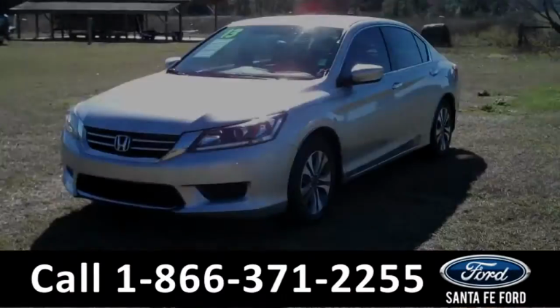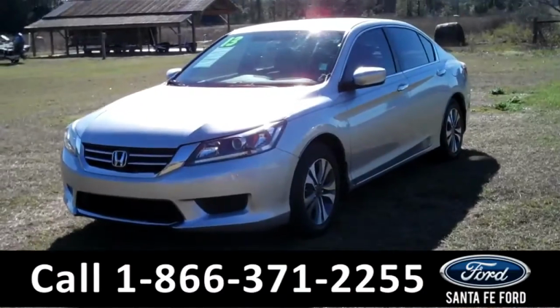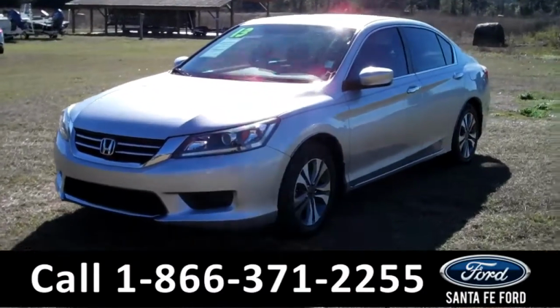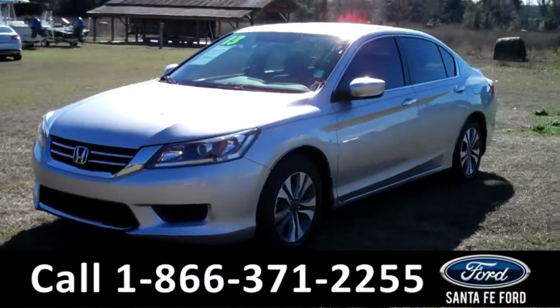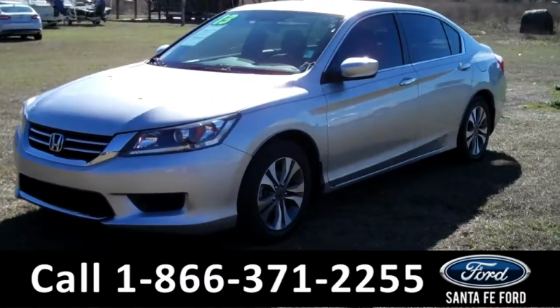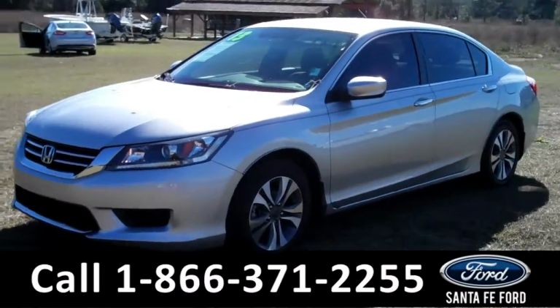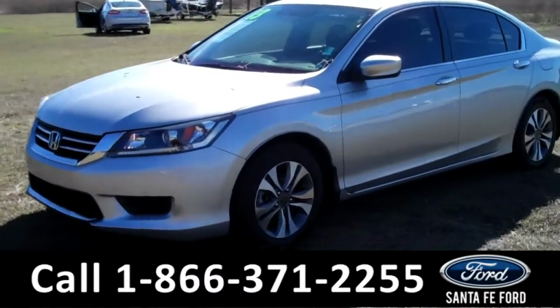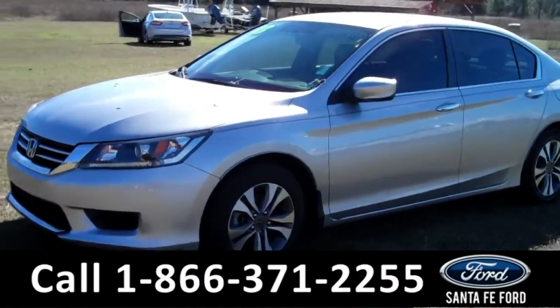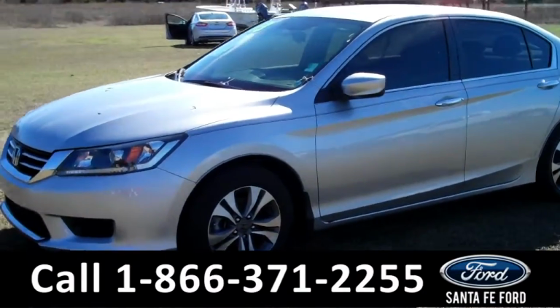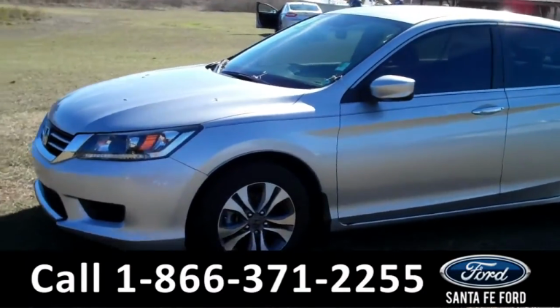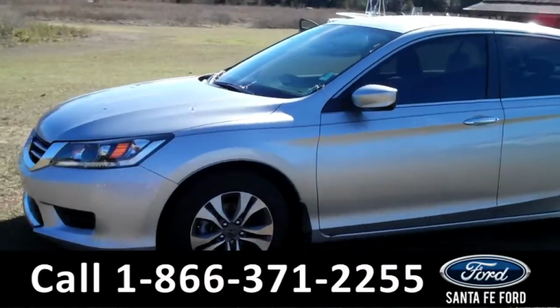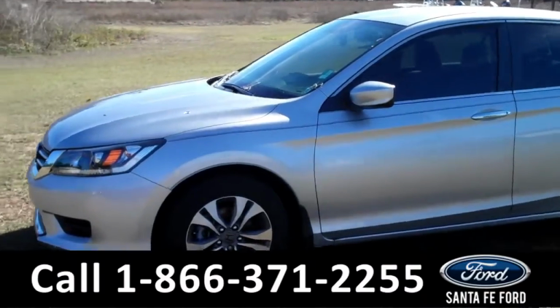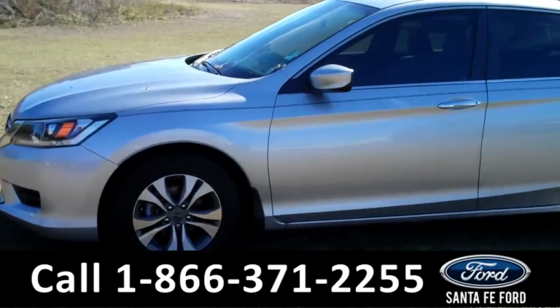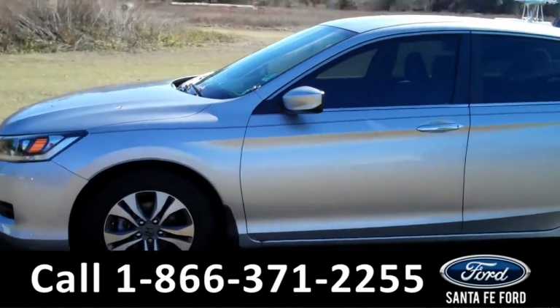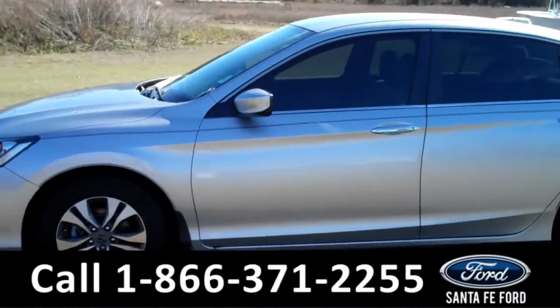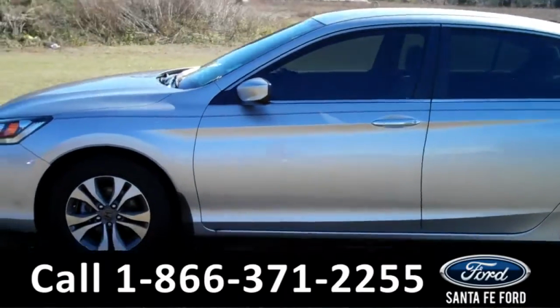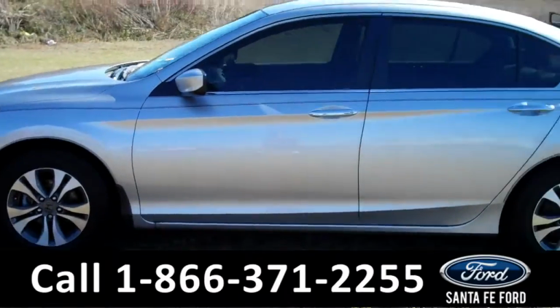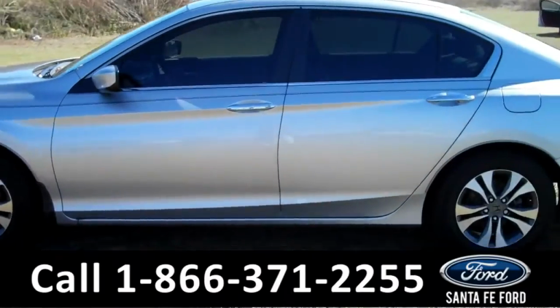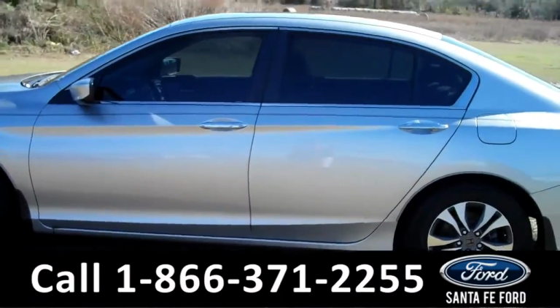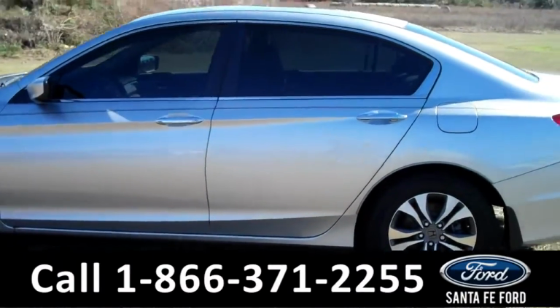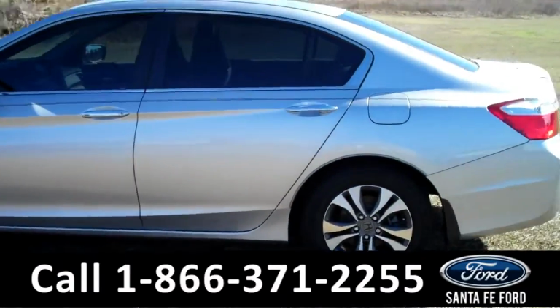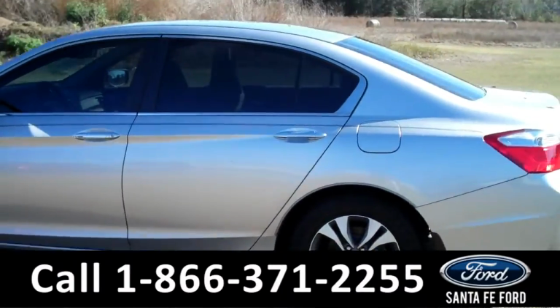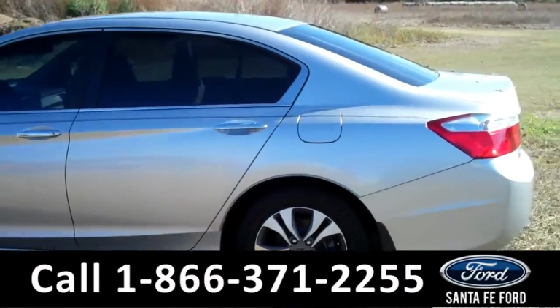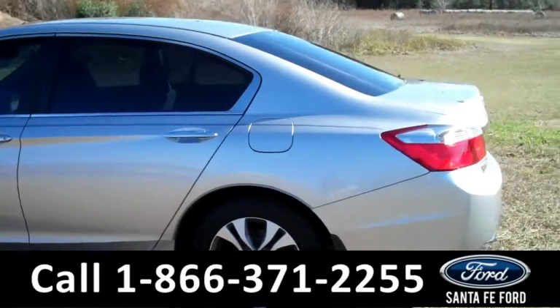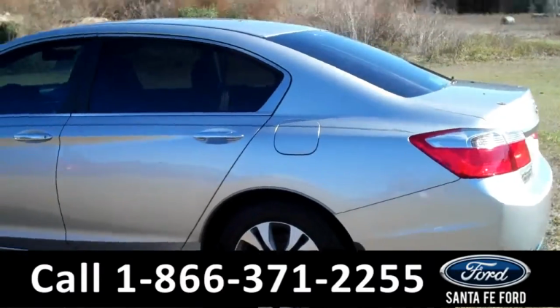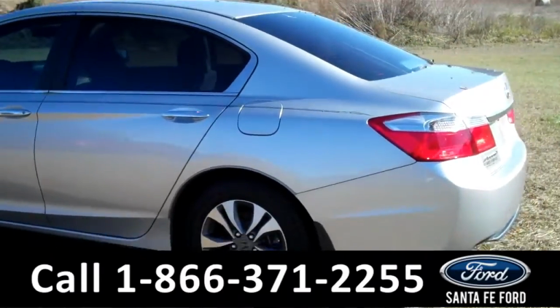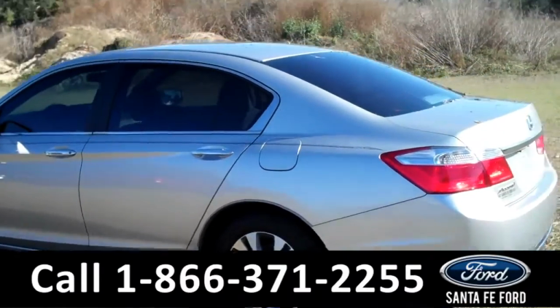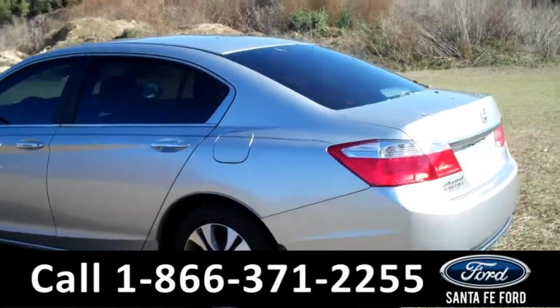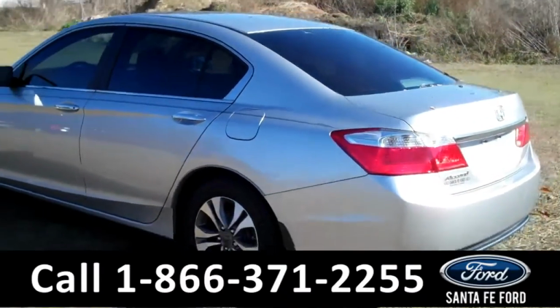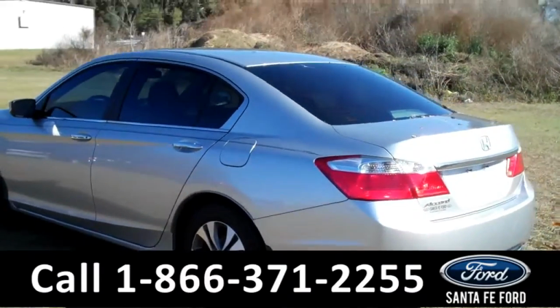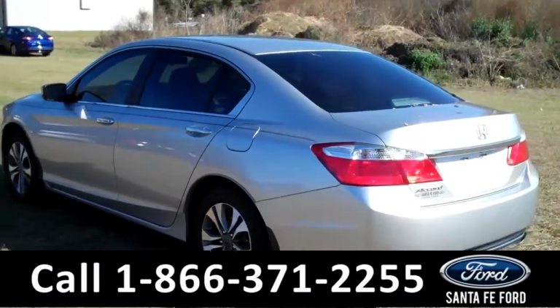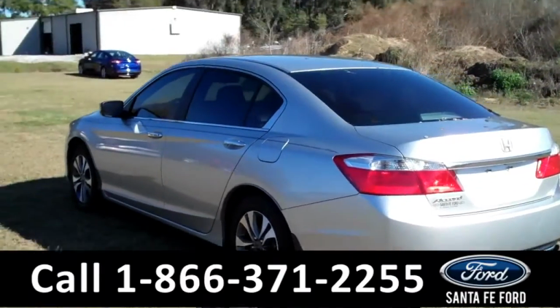This 2013 Honda Accord has a clean Carfax, one previous owner, and the remainder of its bumper-to-bumper warranty. It also has four doors with tinted windows, and it's equipped with the EcoAssist system.